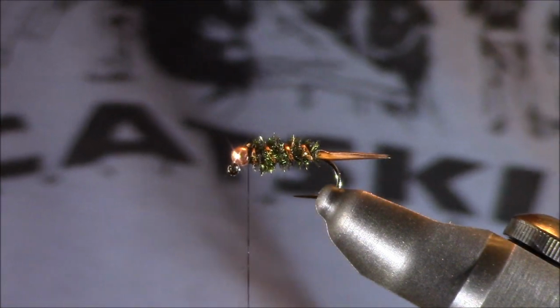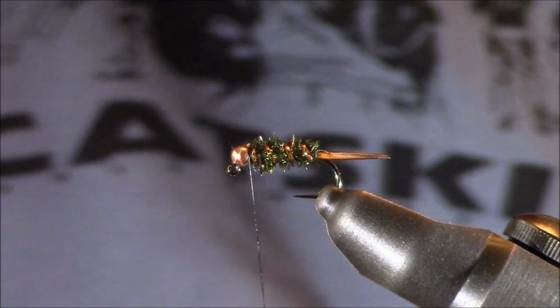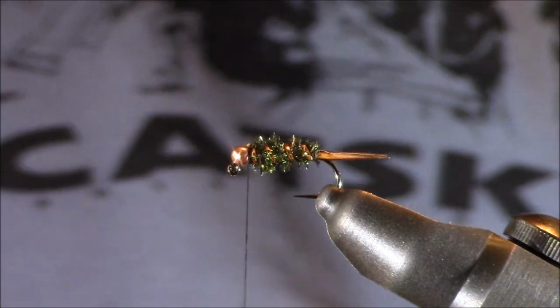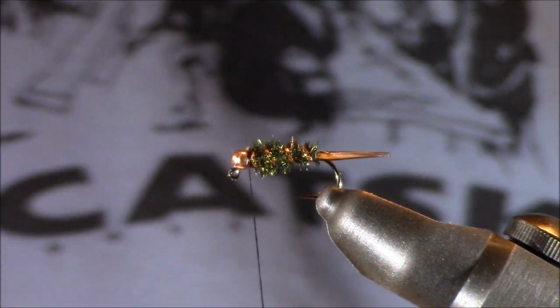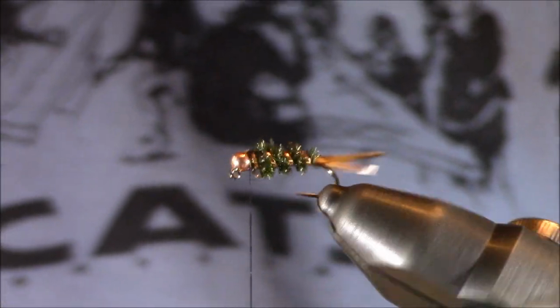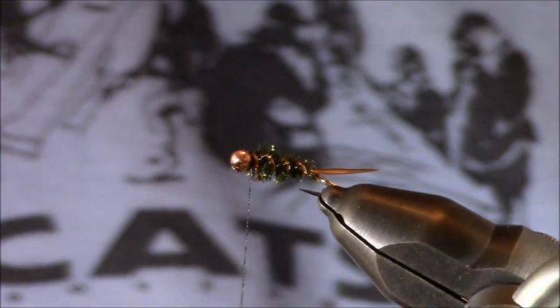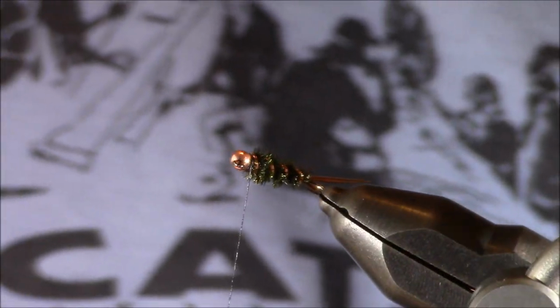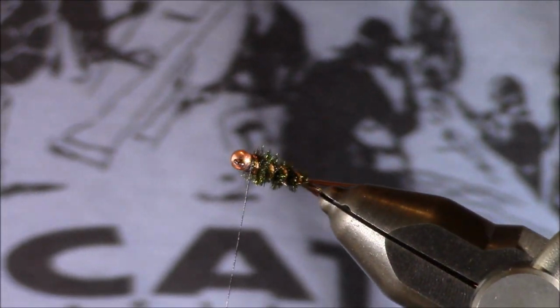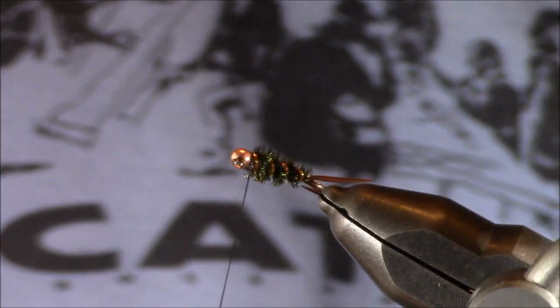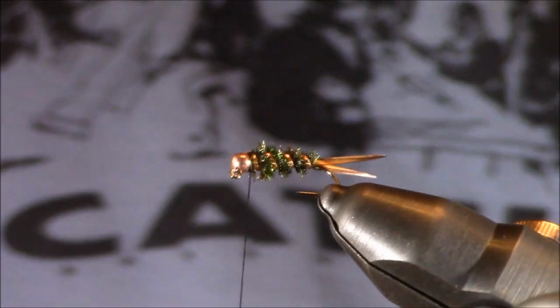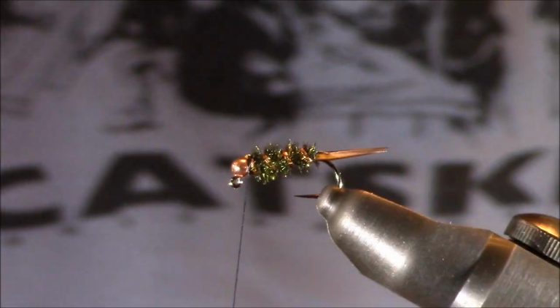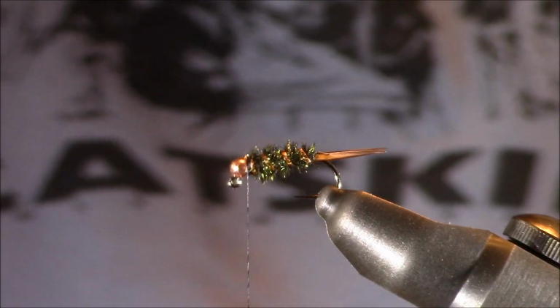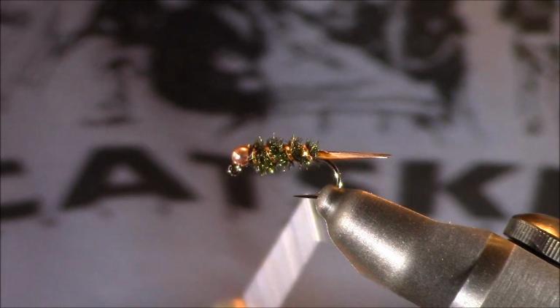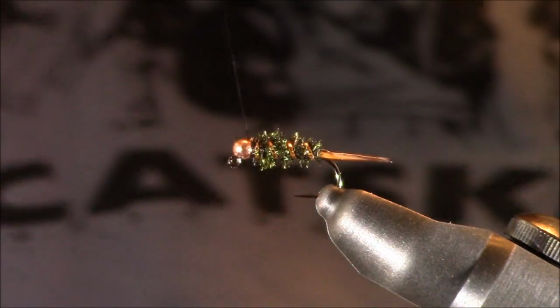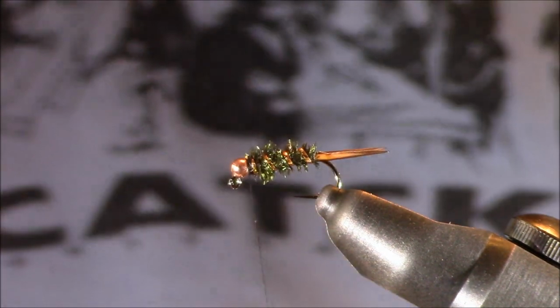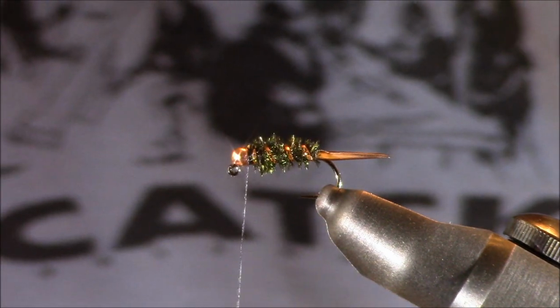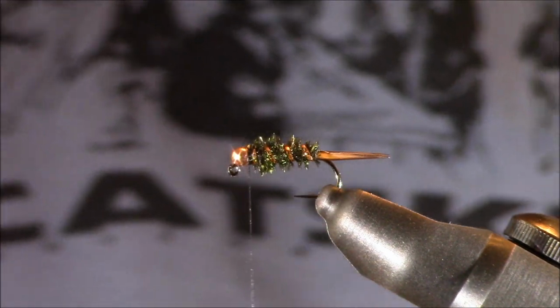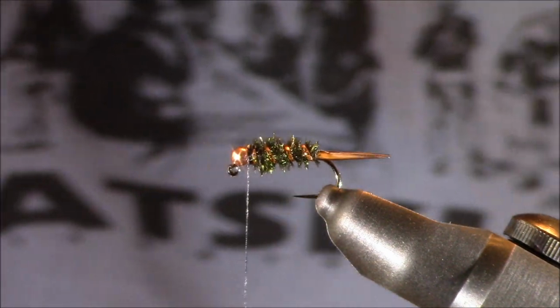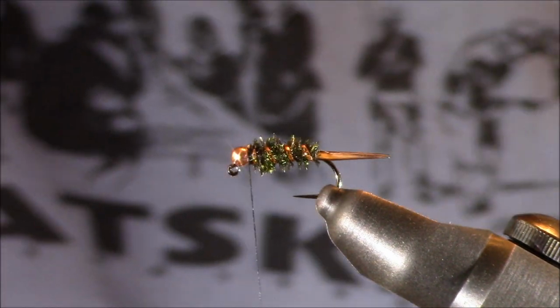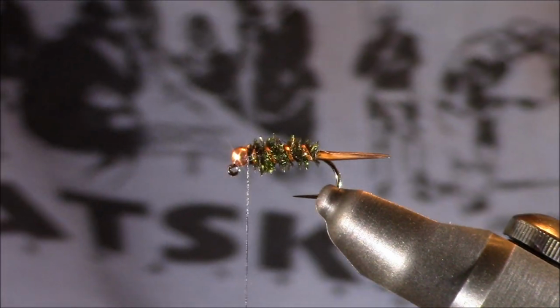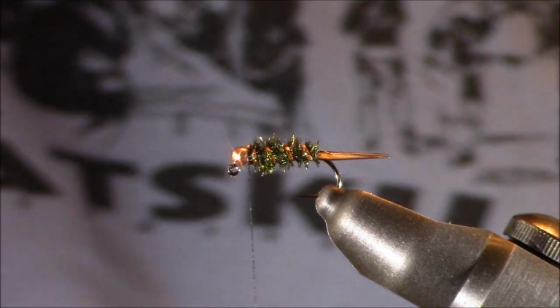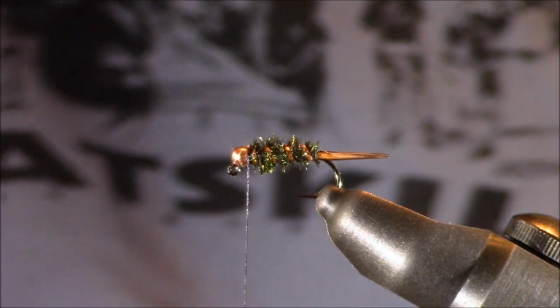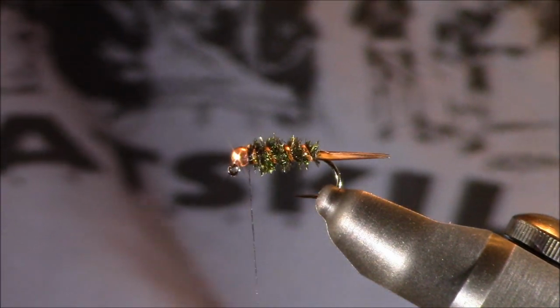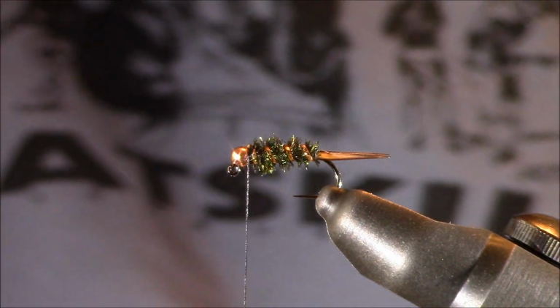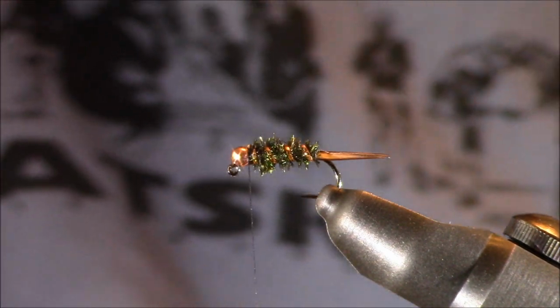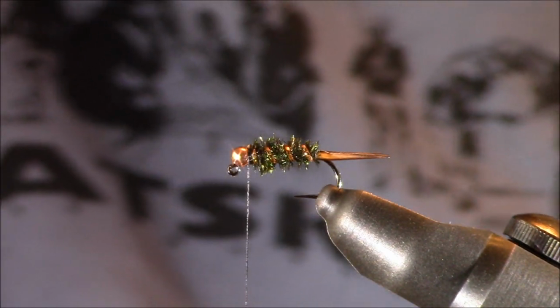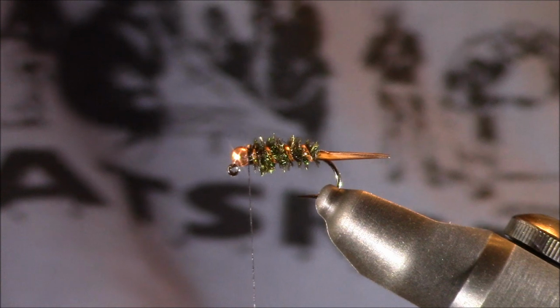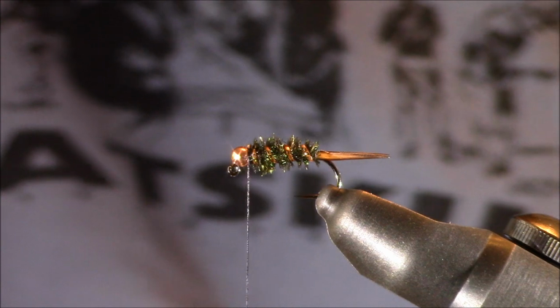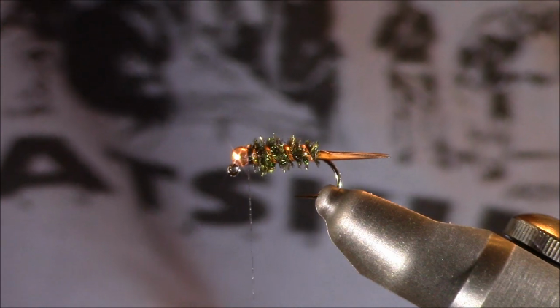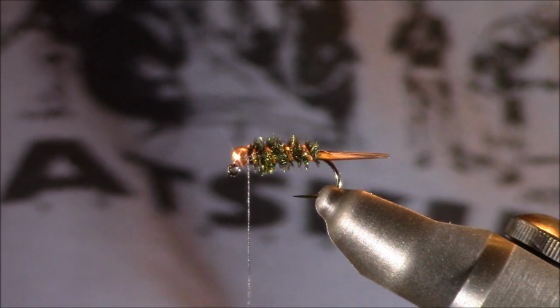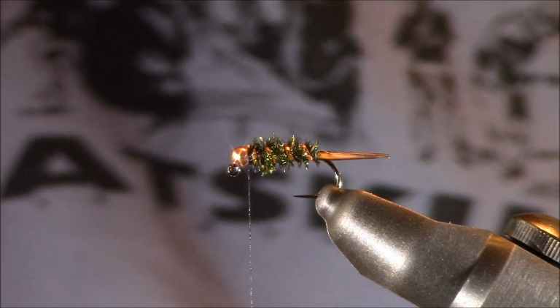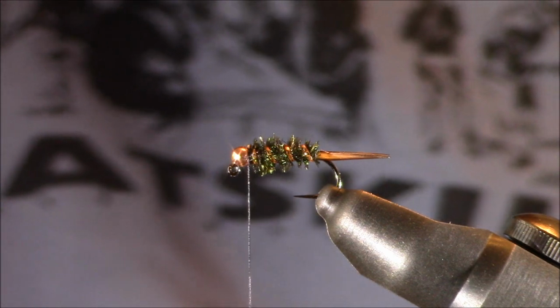After locking the ribbing in place and ensuring the spacing is correct, we're going to add our final material. Hen hackle is also used on this fly, though in this case I'm not going to use that.